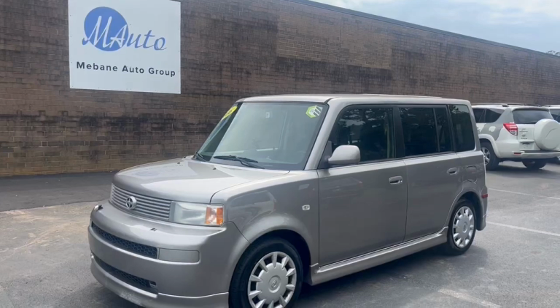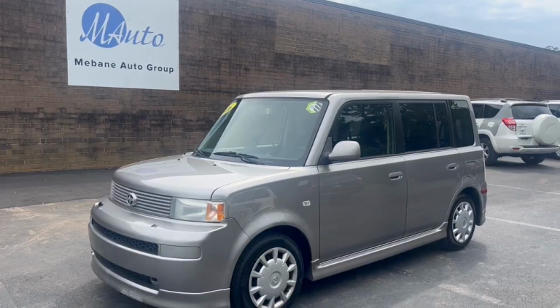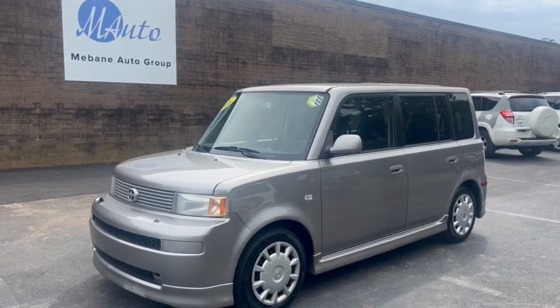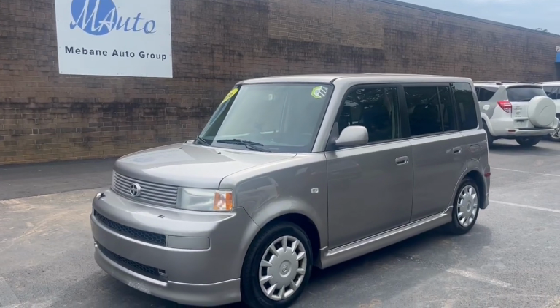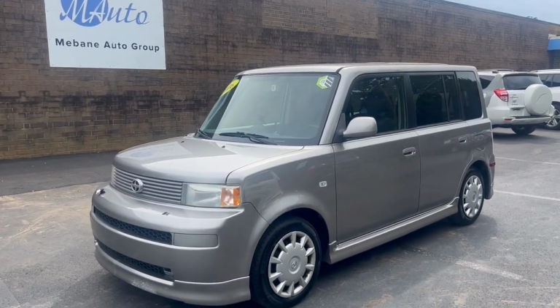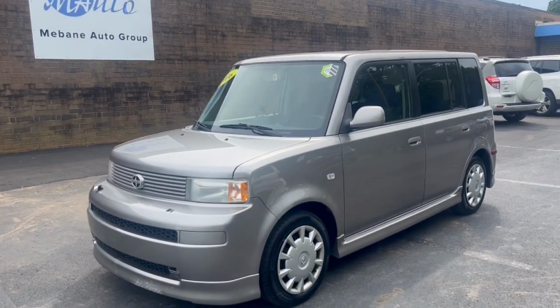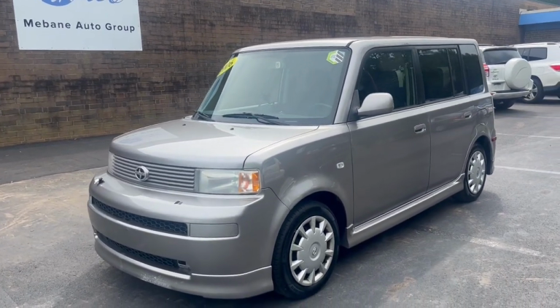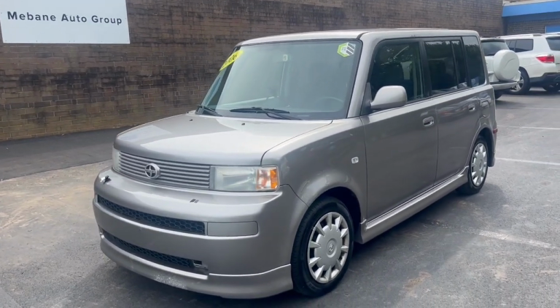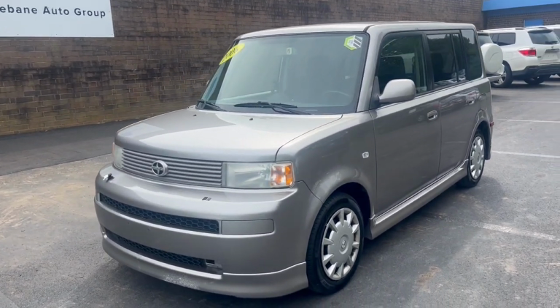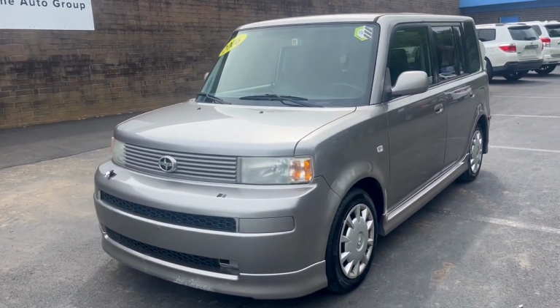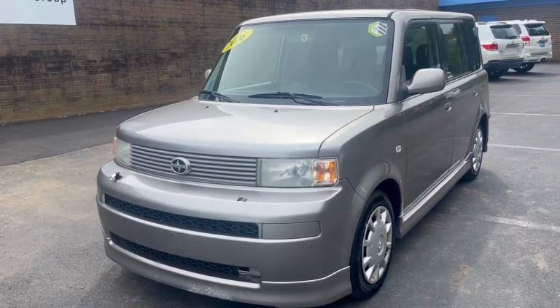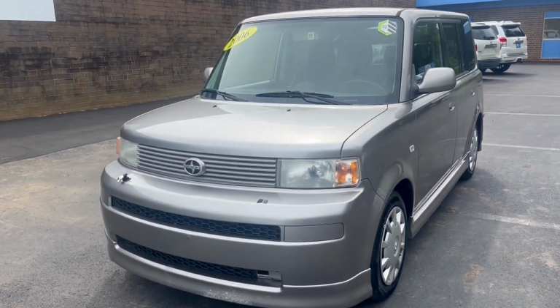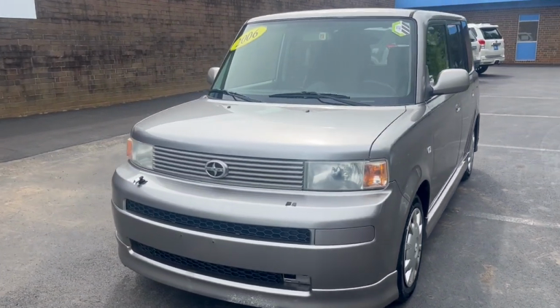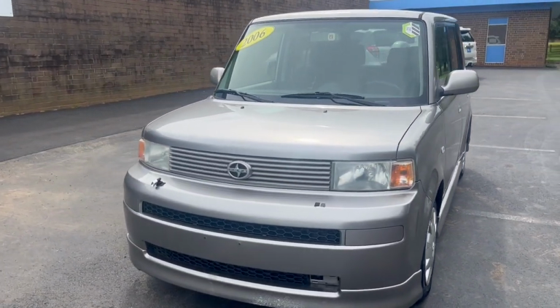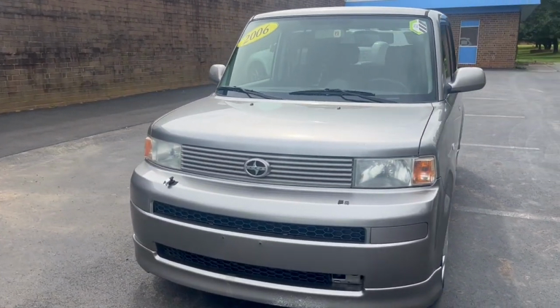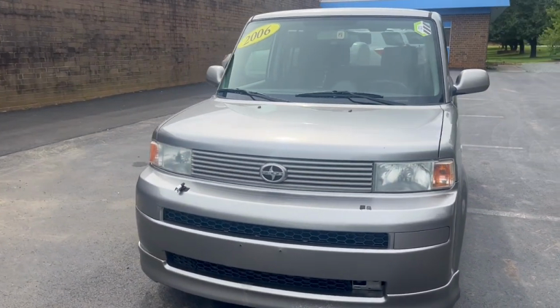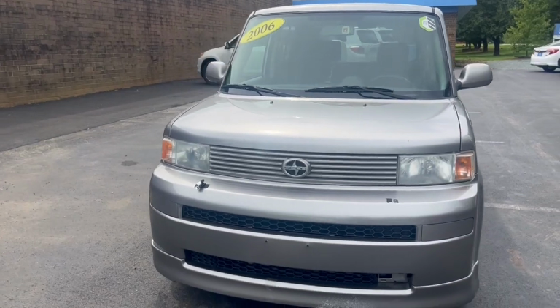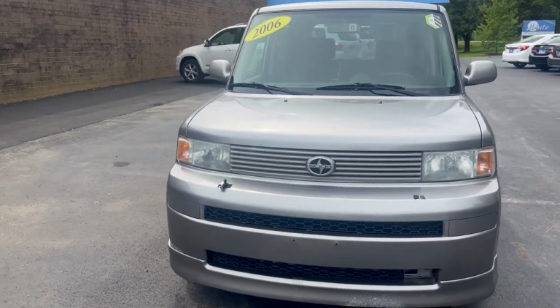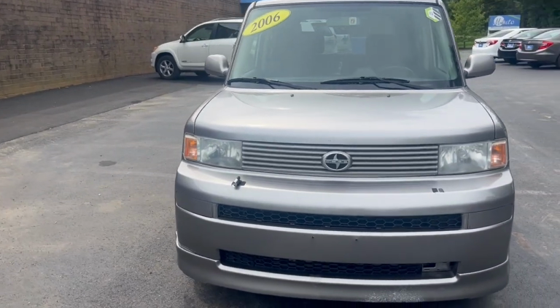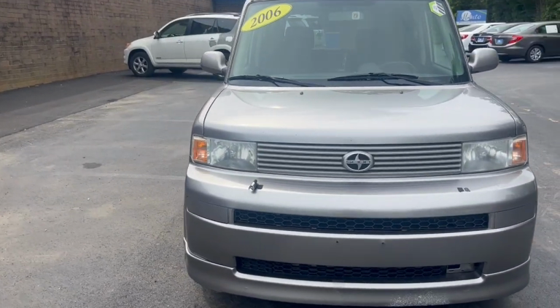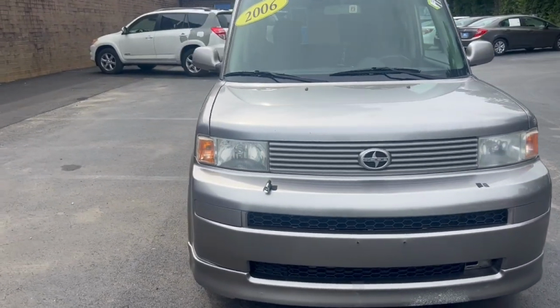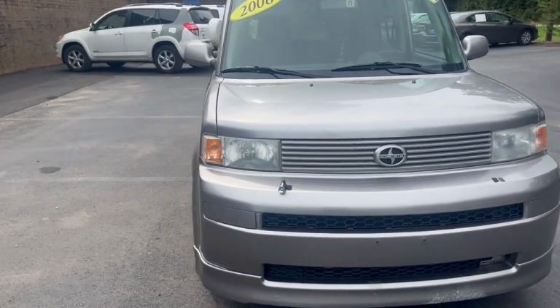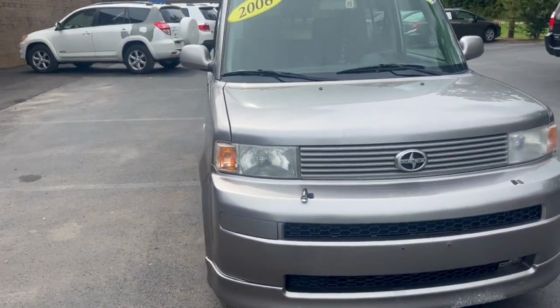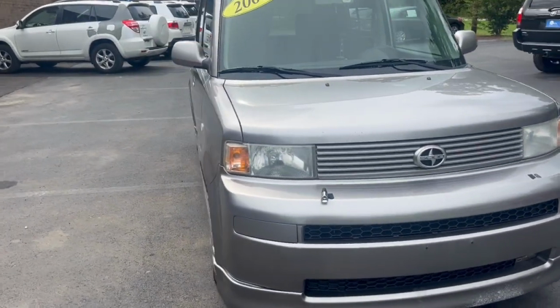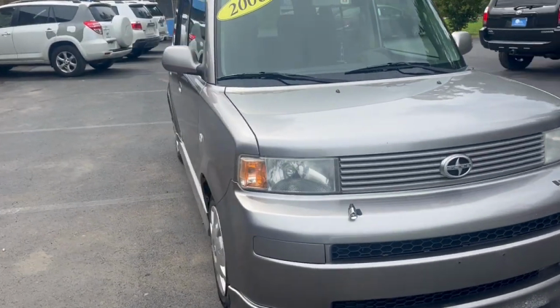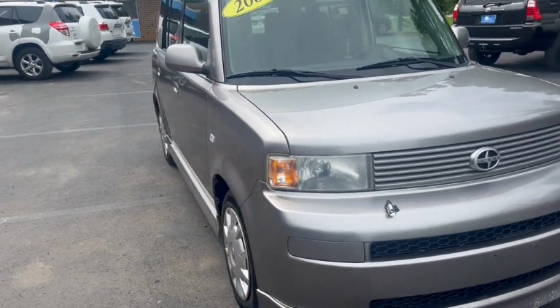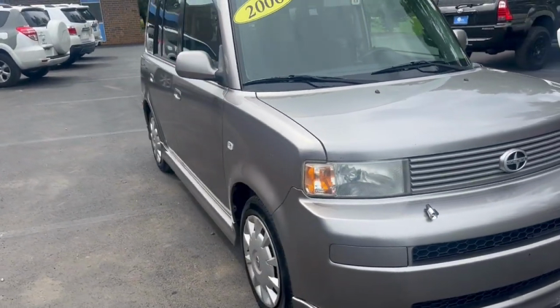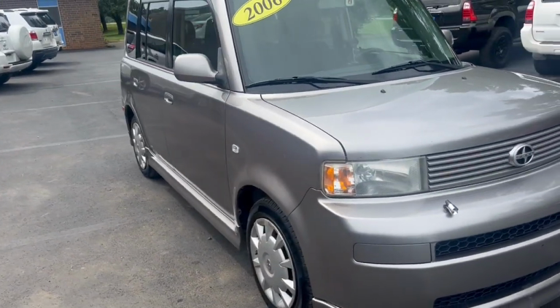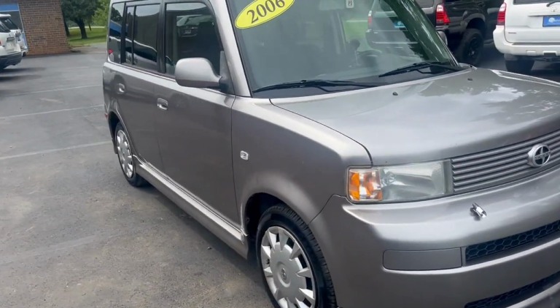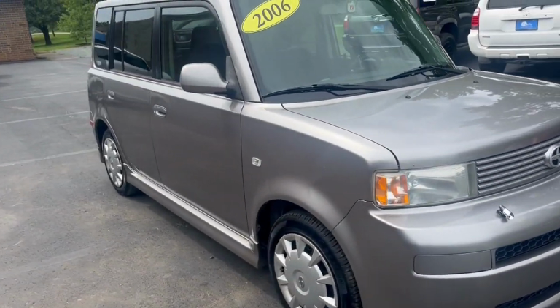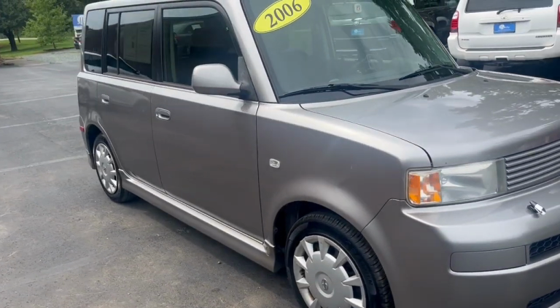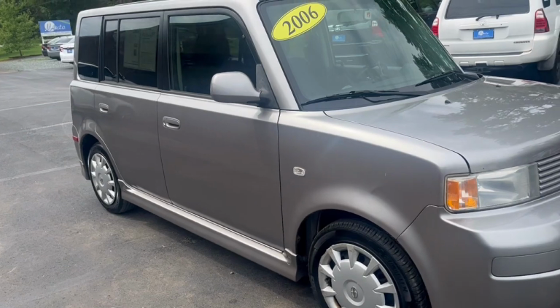Hi everyone, my name is Andrea. Welcome to Mebin Auto Group. Here we have a 2006 Scion XB.